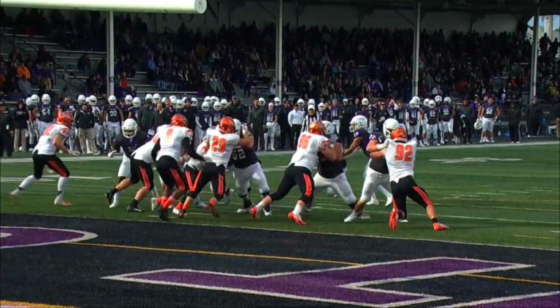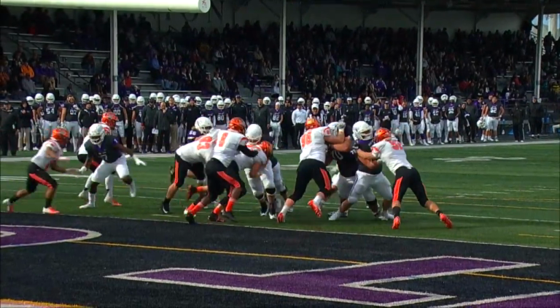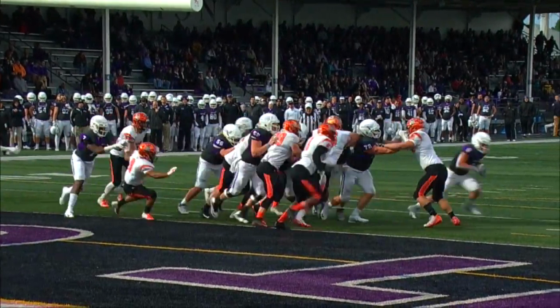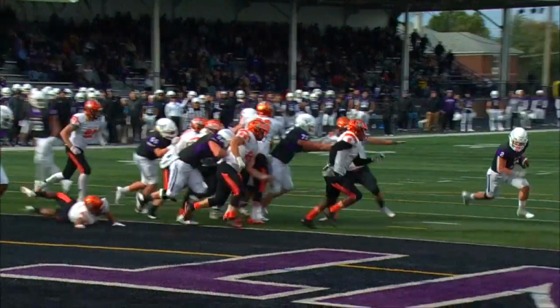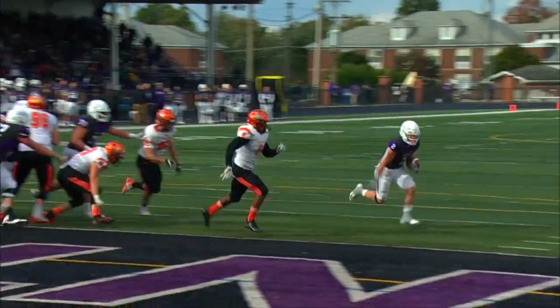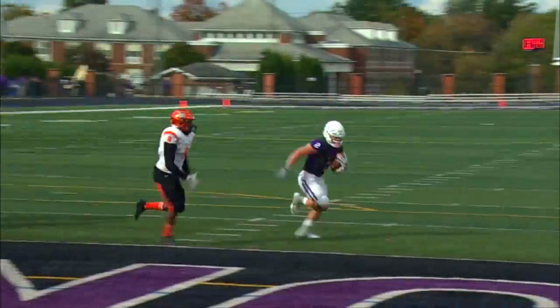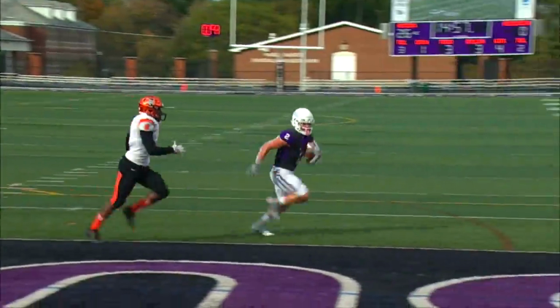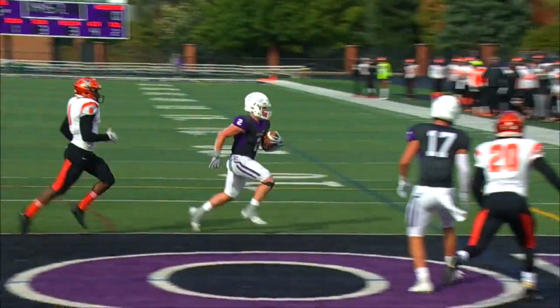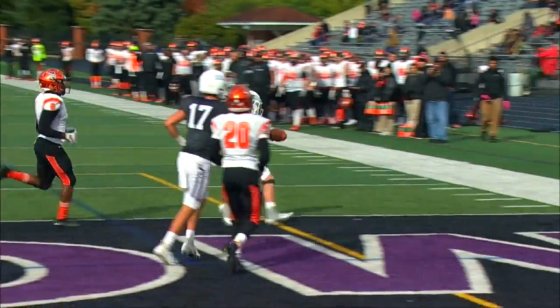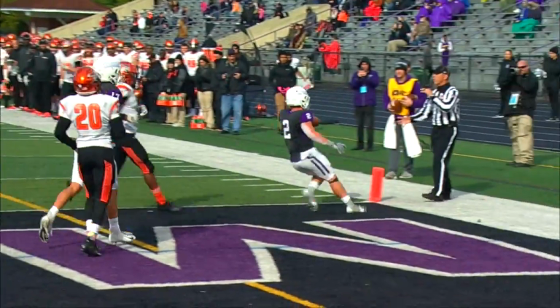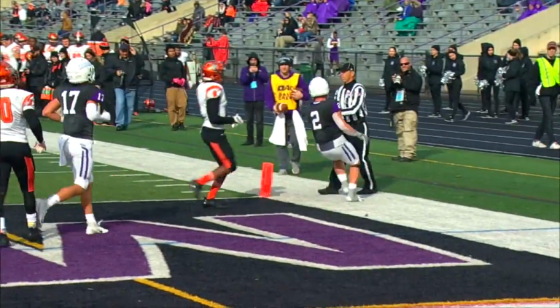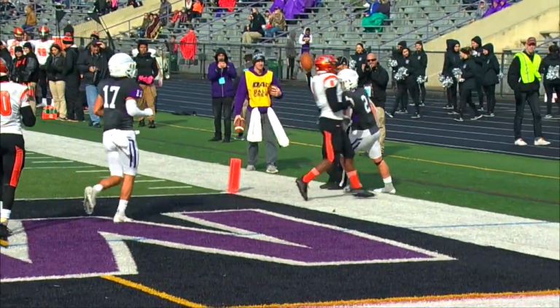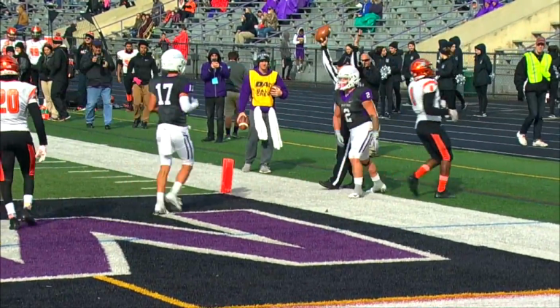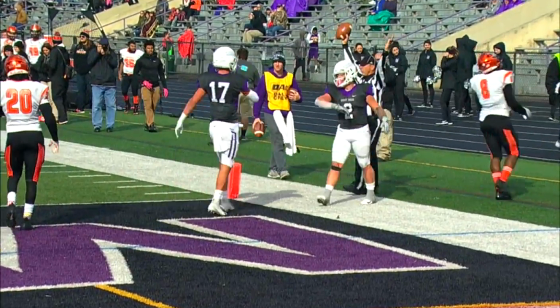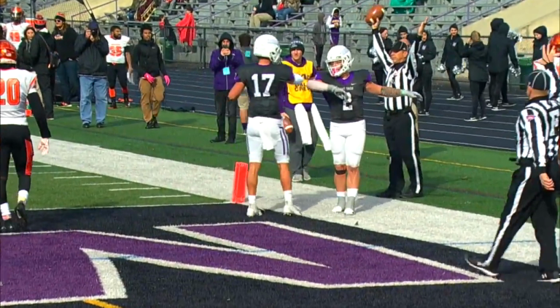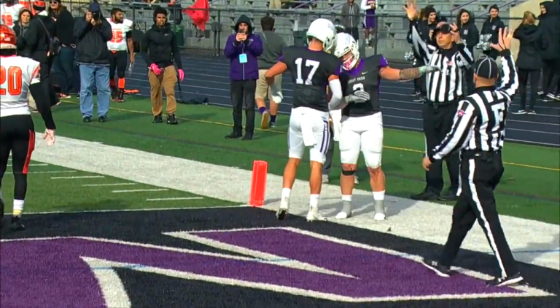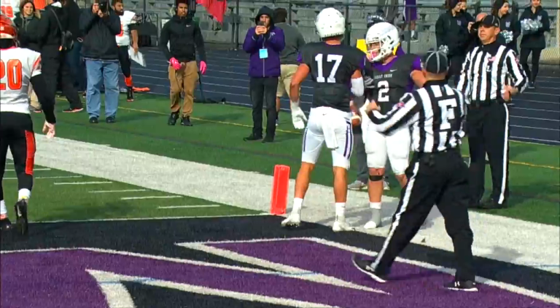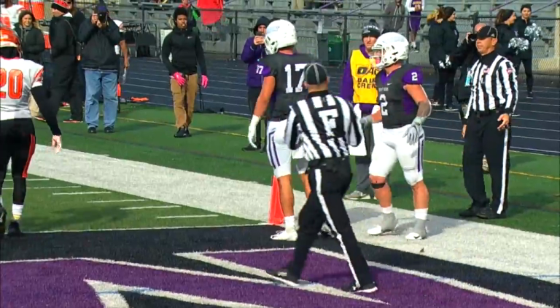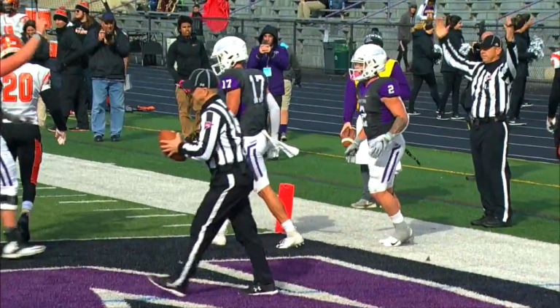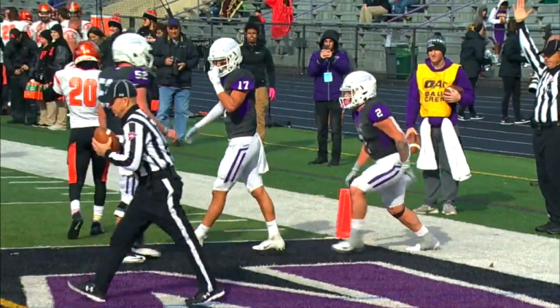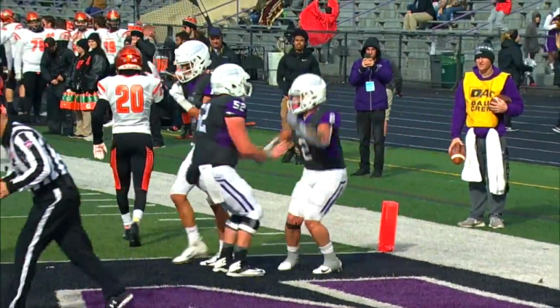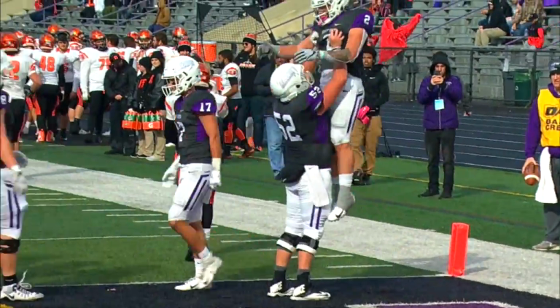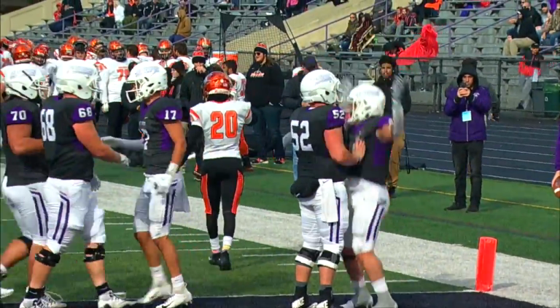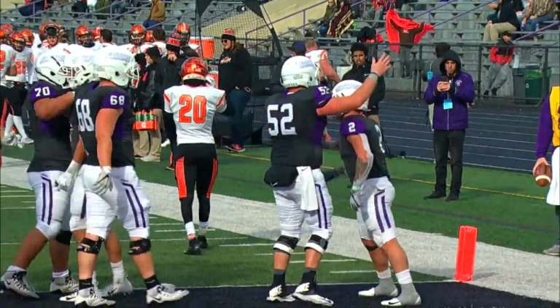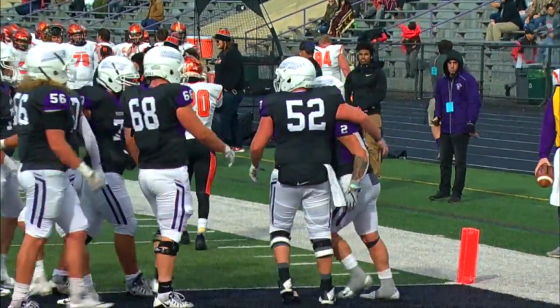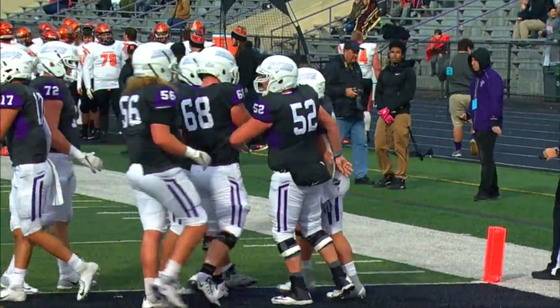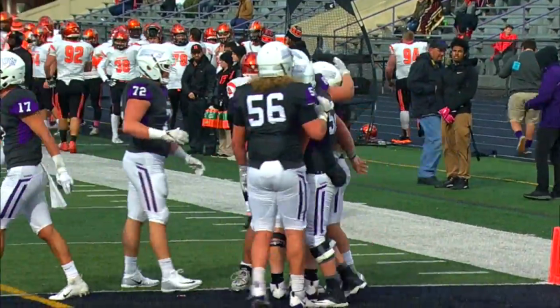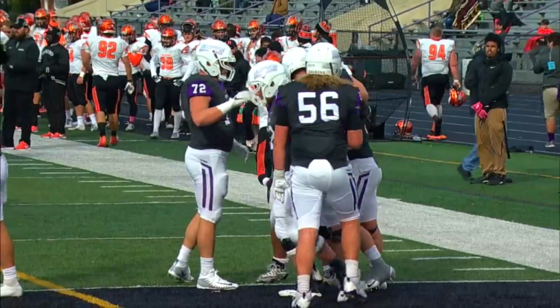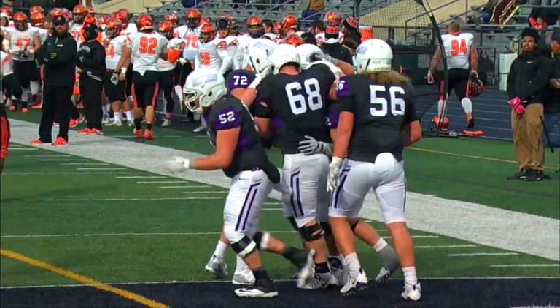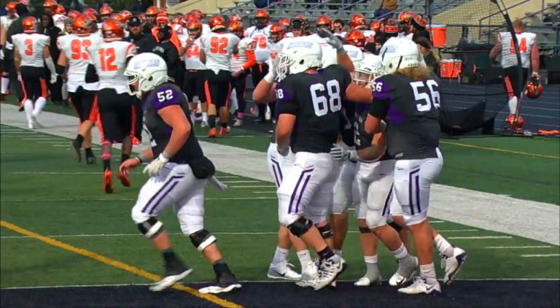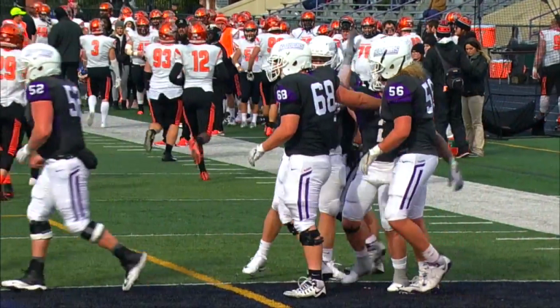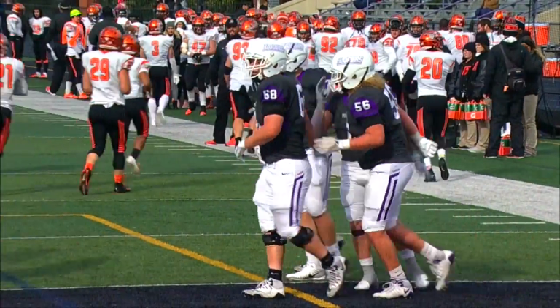There's a two-back set — Fulford will hand the ball to Petracelli and he will score another touchdown, his second of the day. Thirty-two to nothing Mount Union on another short run by Josh Petracelli.